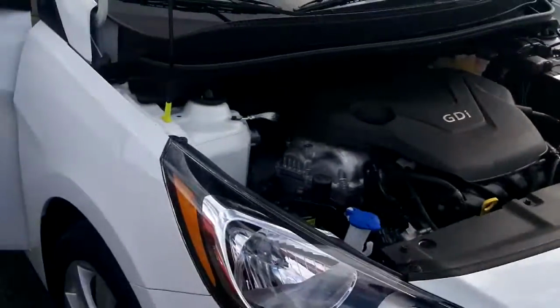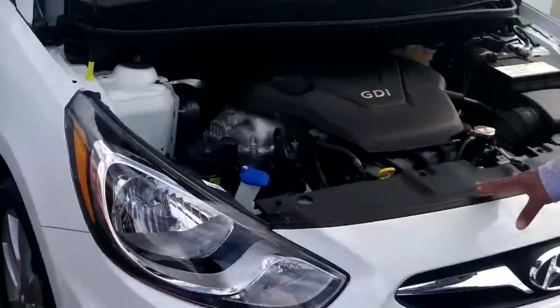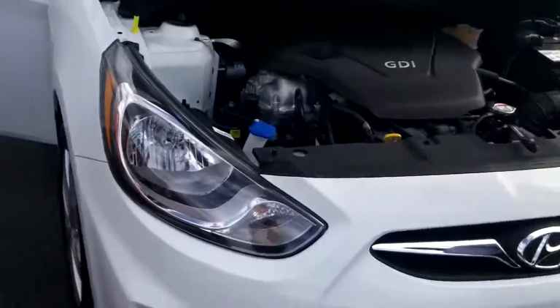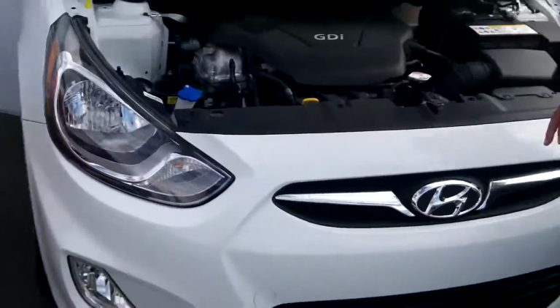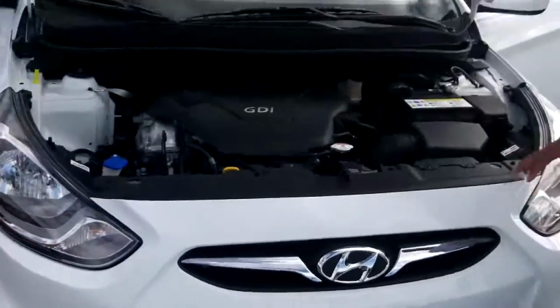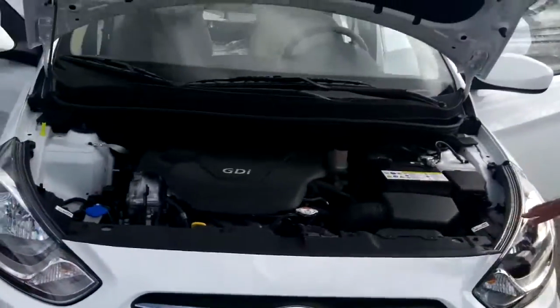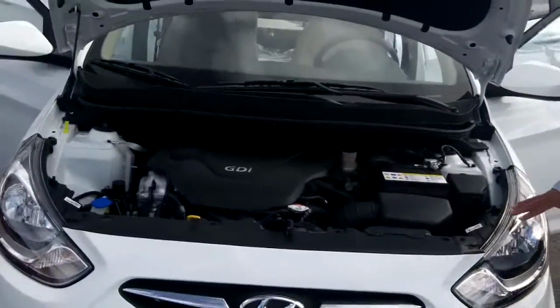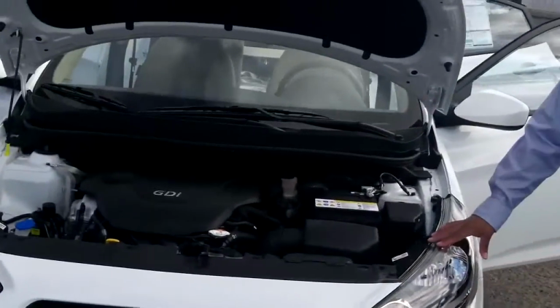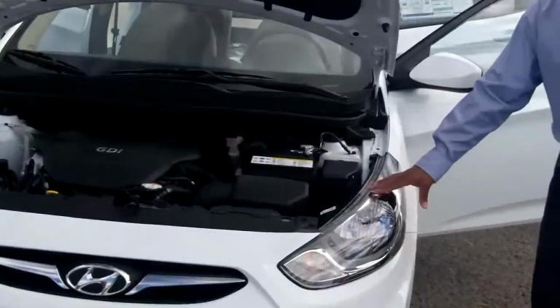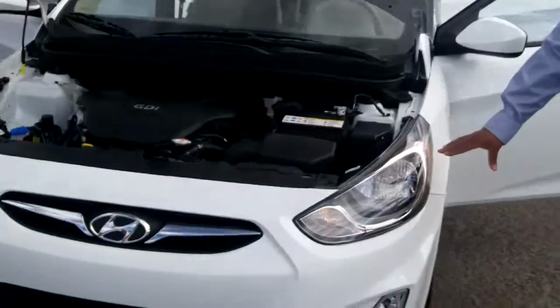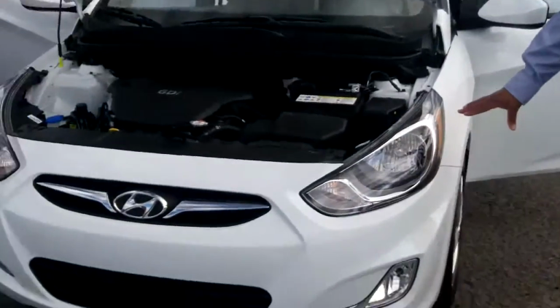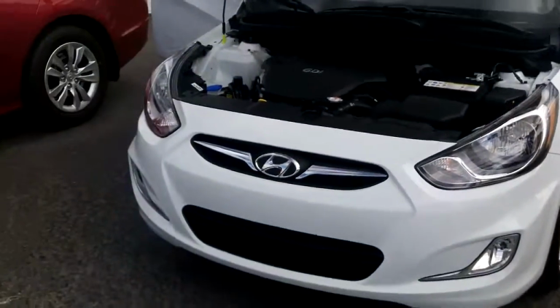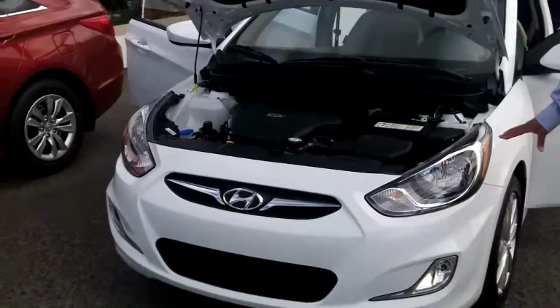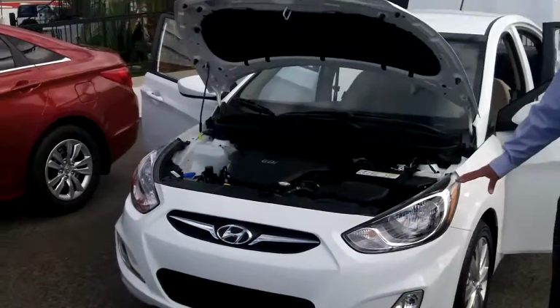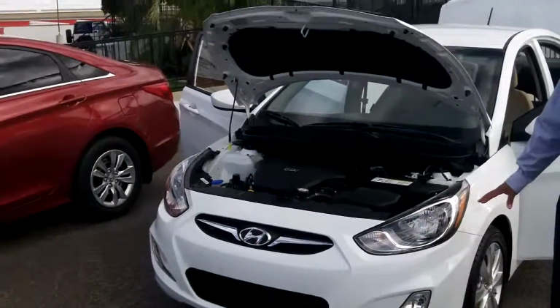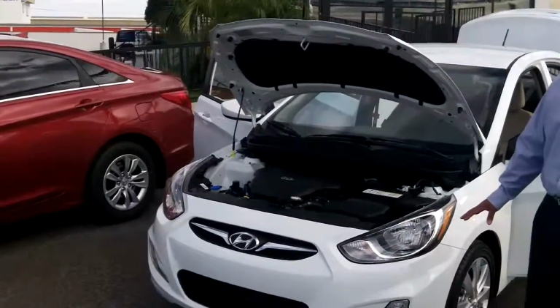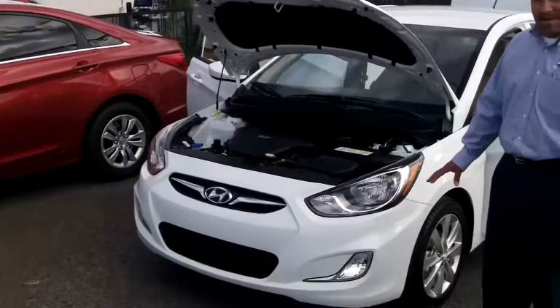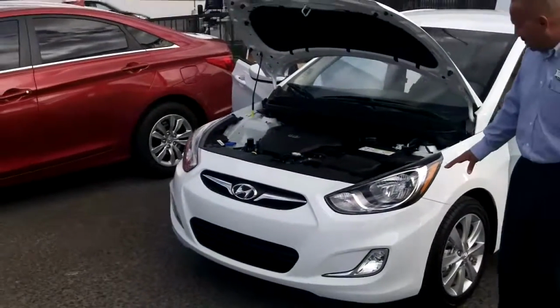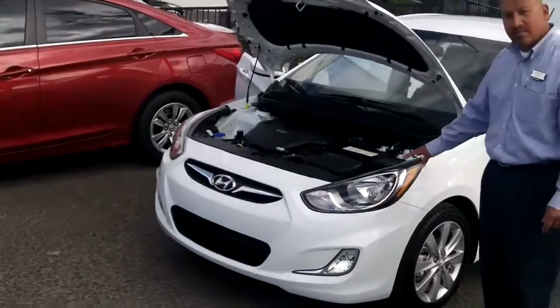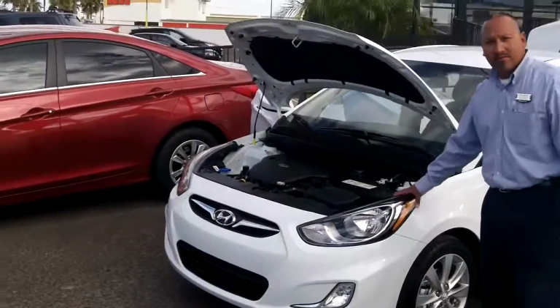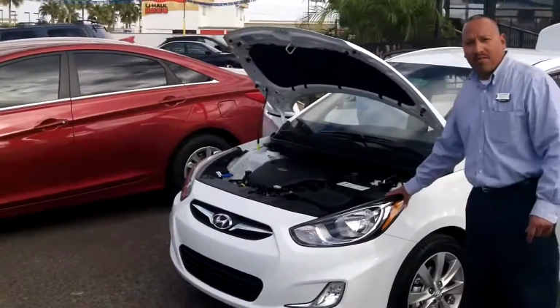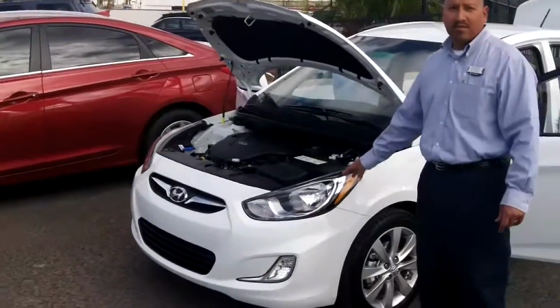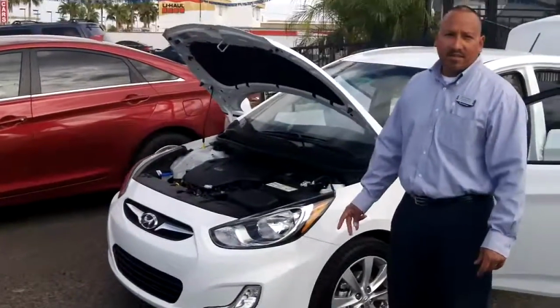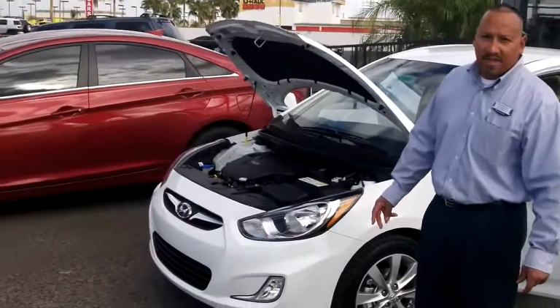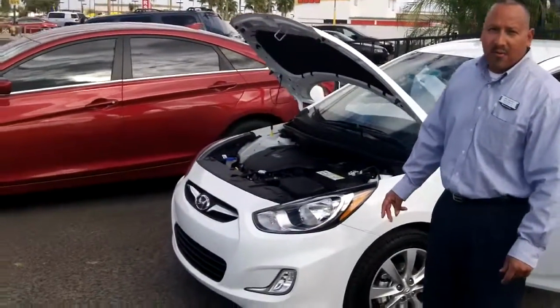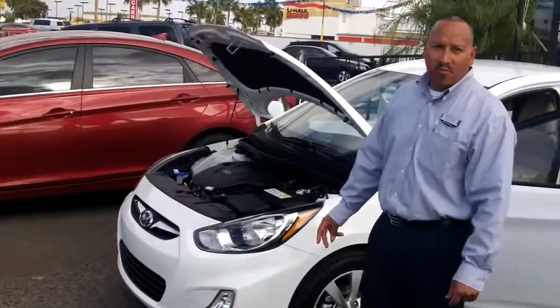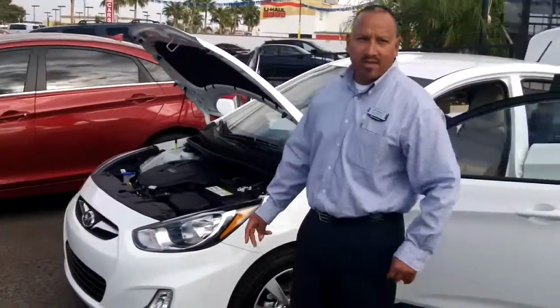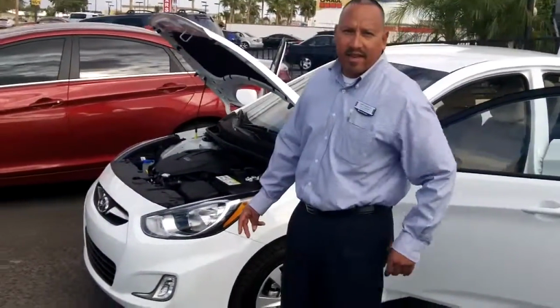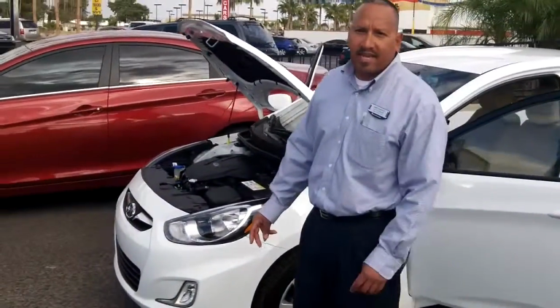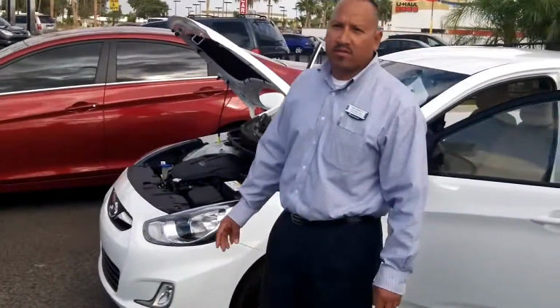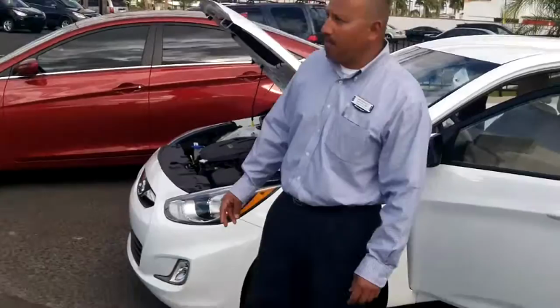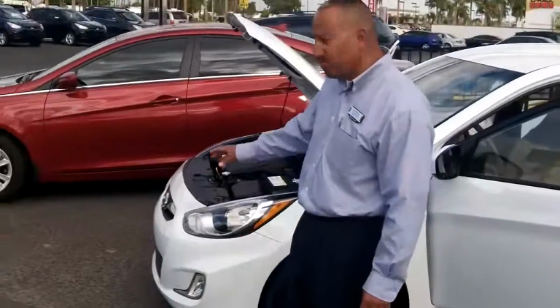This vehicle retails at just over $17,000. But the best news about this vehicle is it's backed by America's Best Warranty — a 5 year, 60,000 mile bumper-to-bumper warranty, and a 10 year, 100,000 mile powertrain warranty.